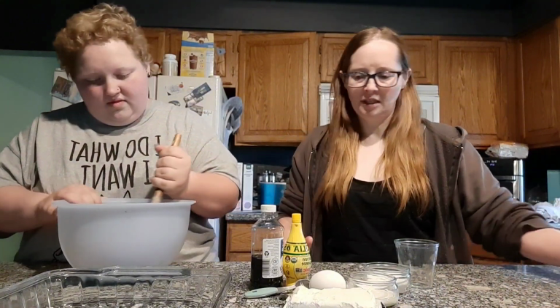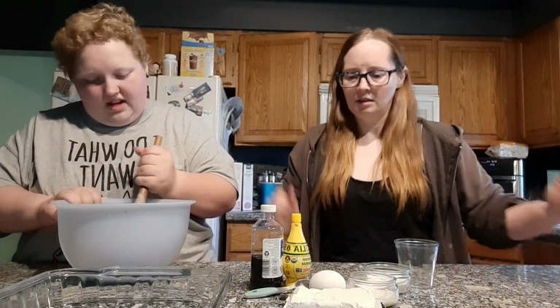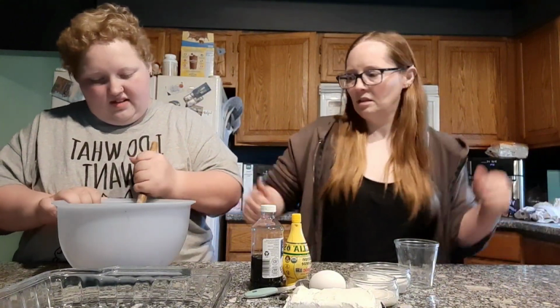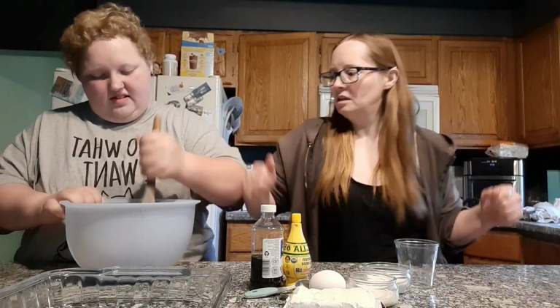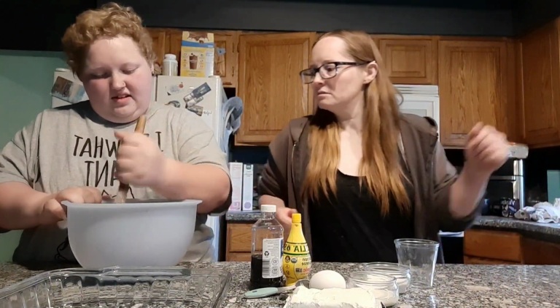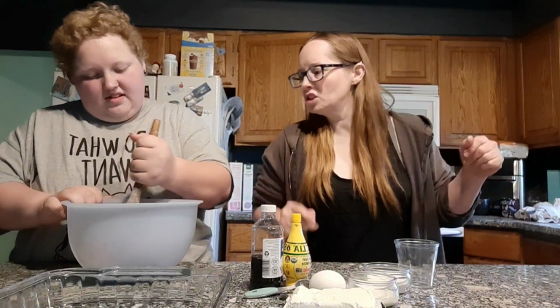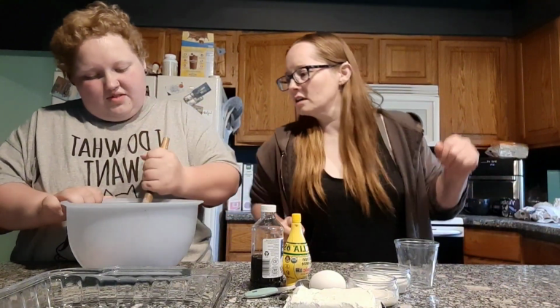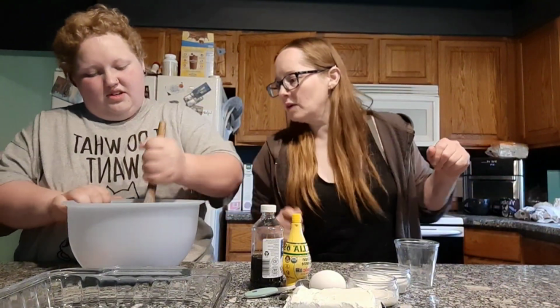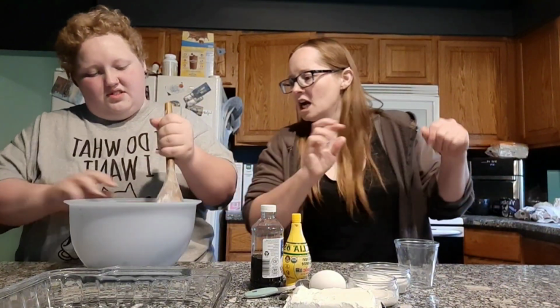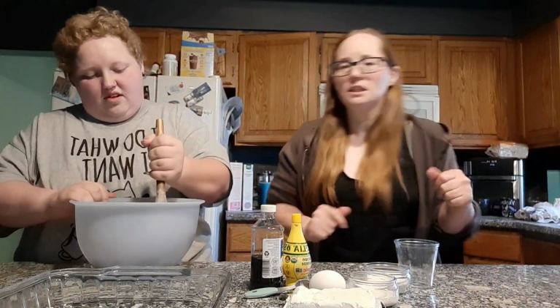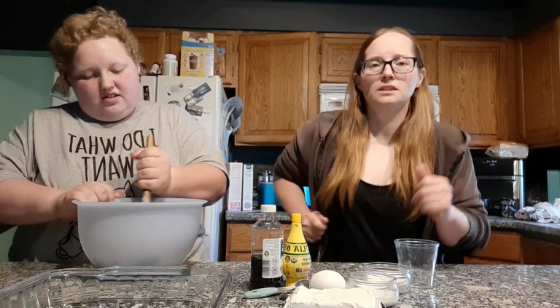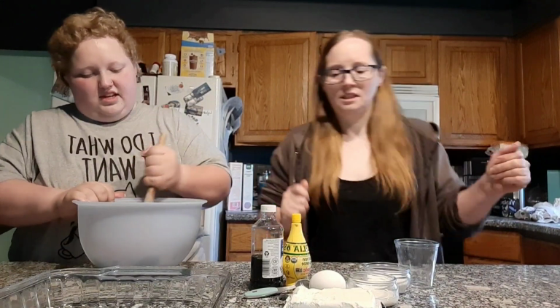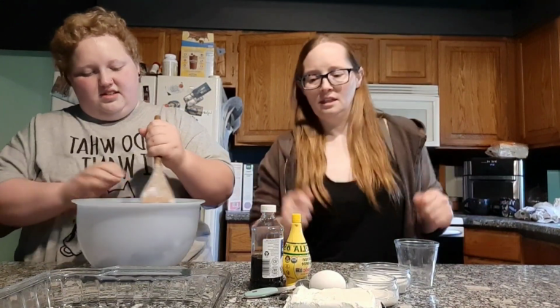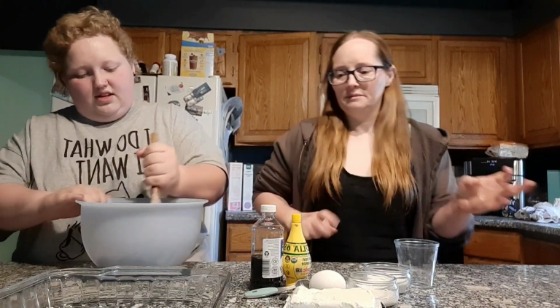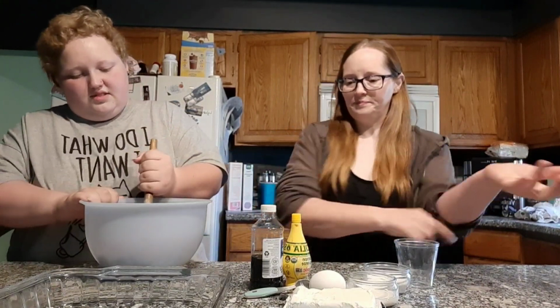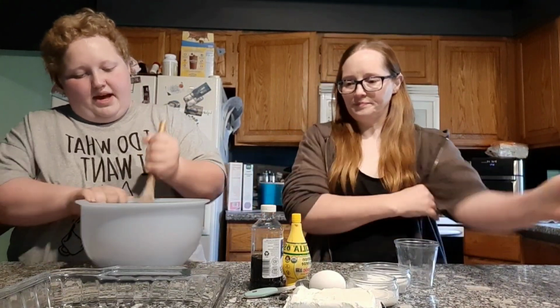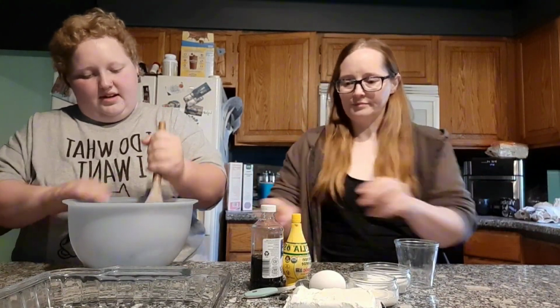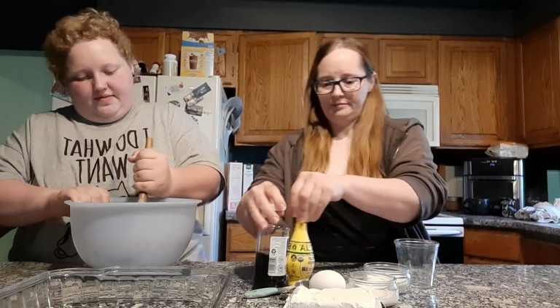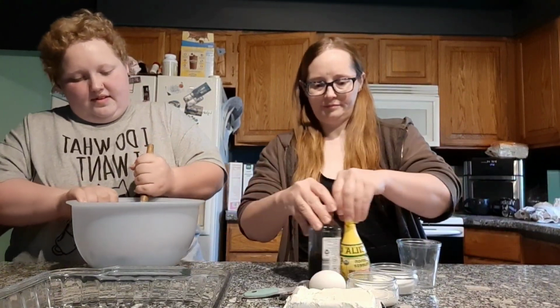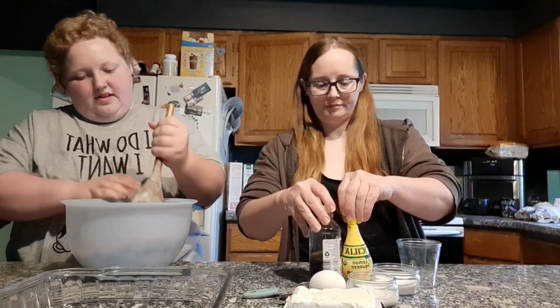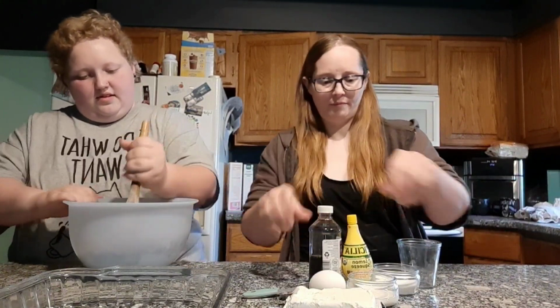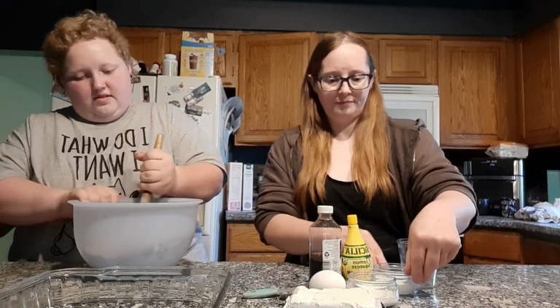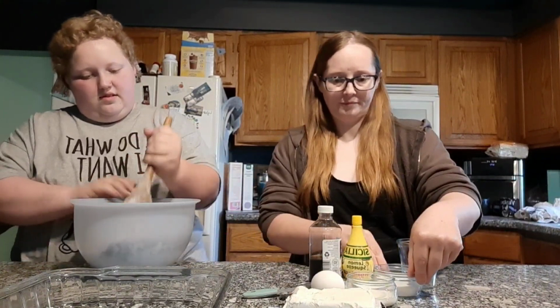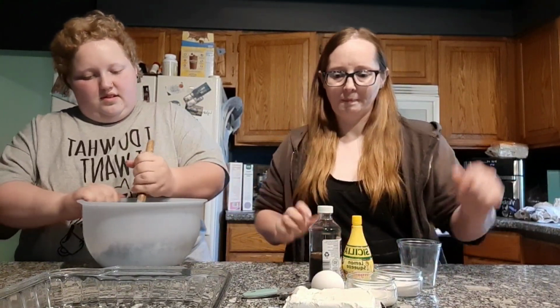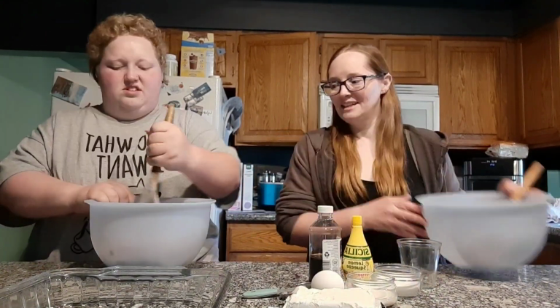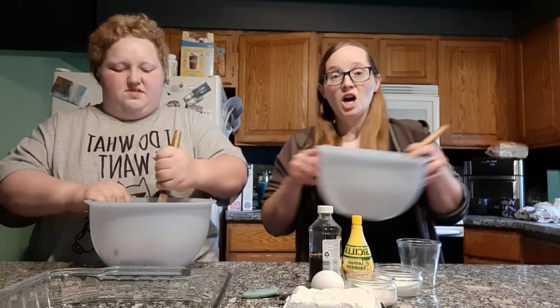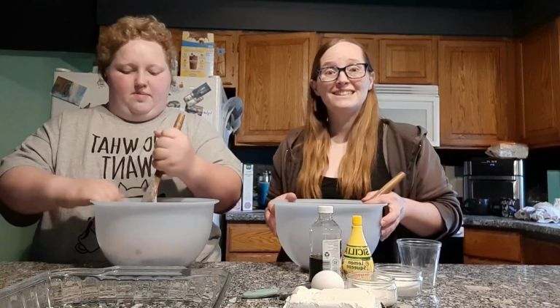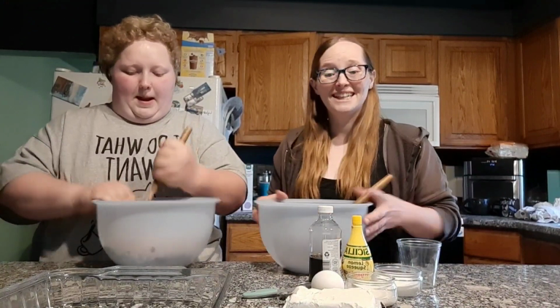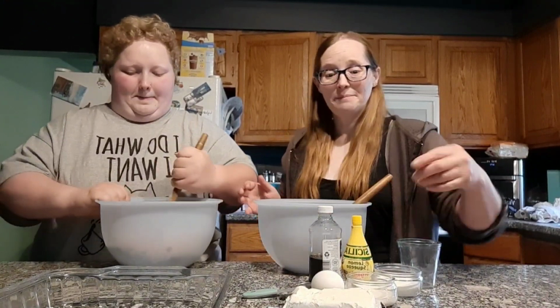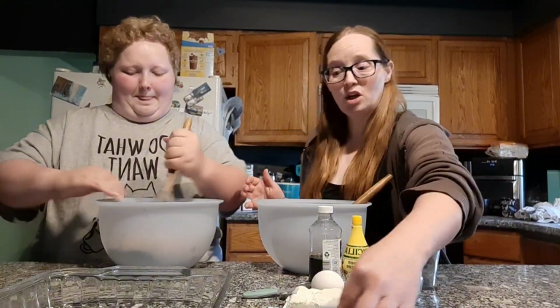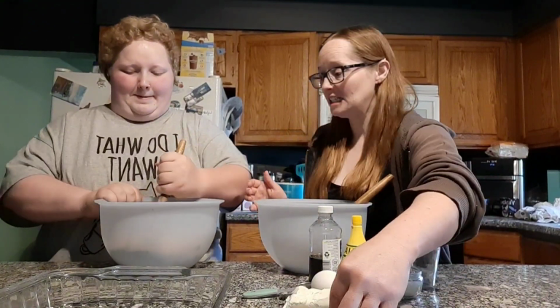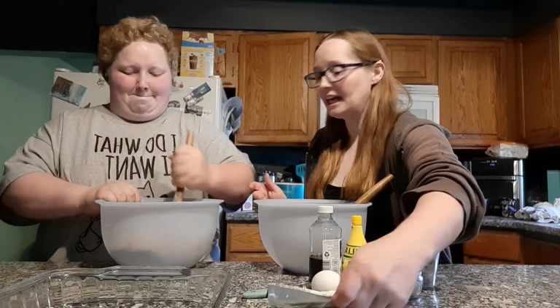Sure, why not? Crust is not it. Crust is bad. Right. We get the crust there.